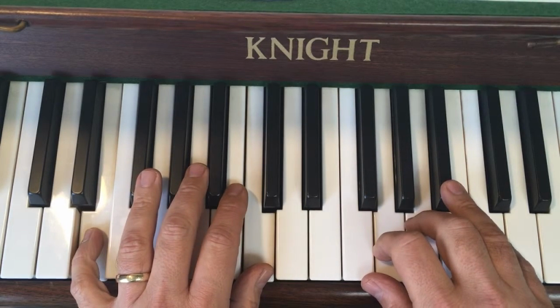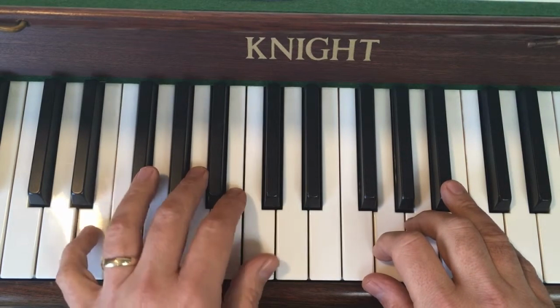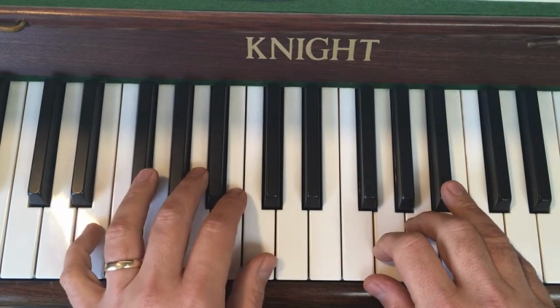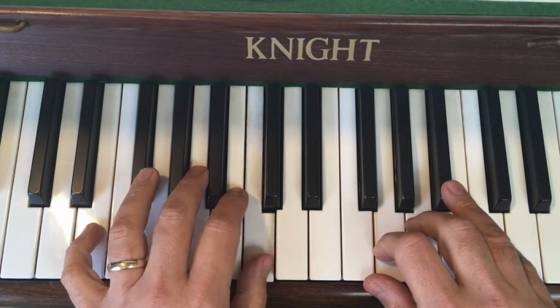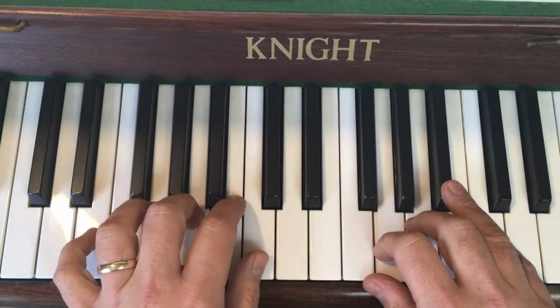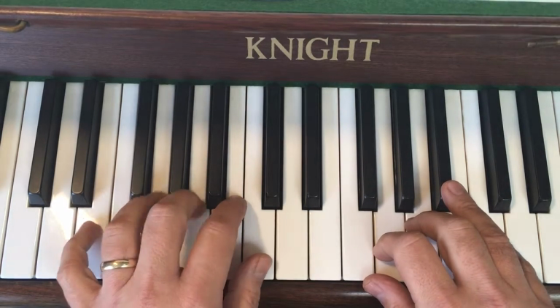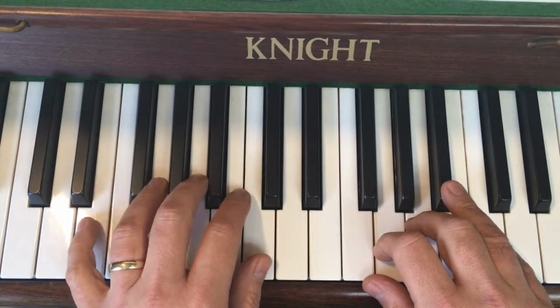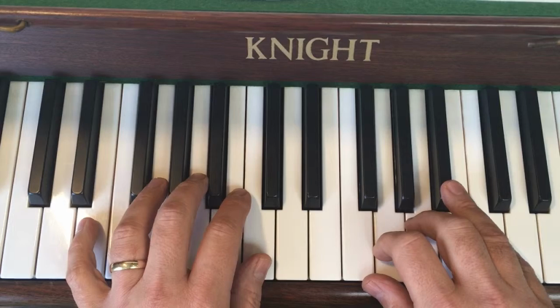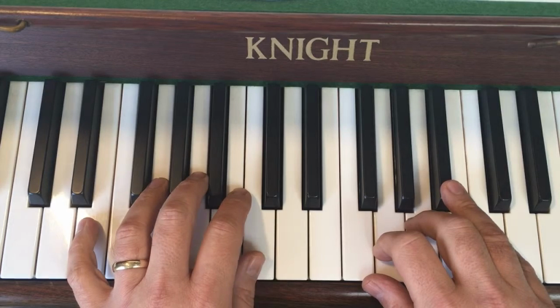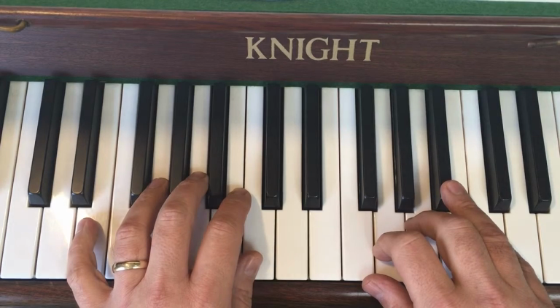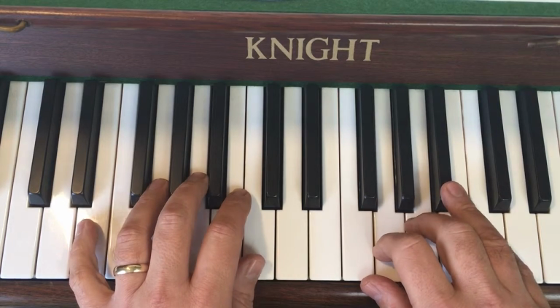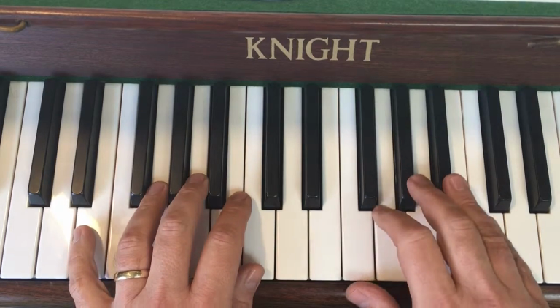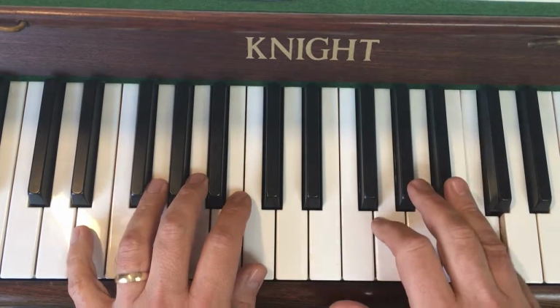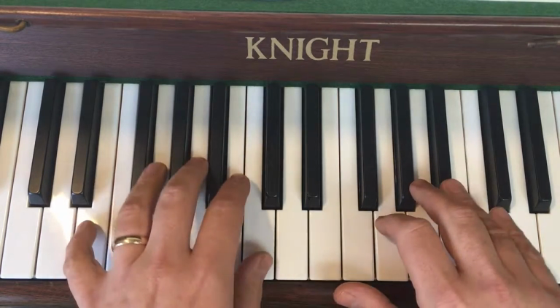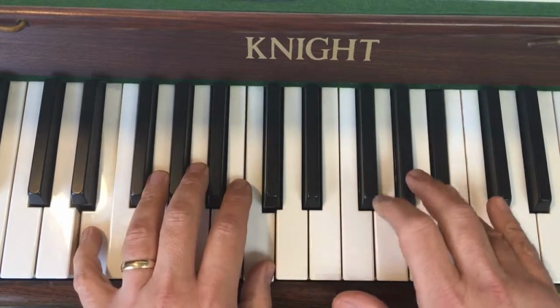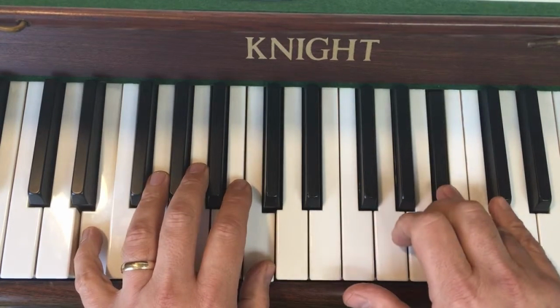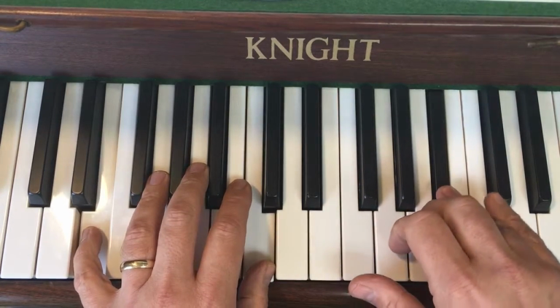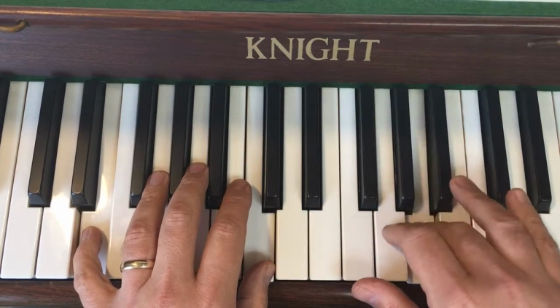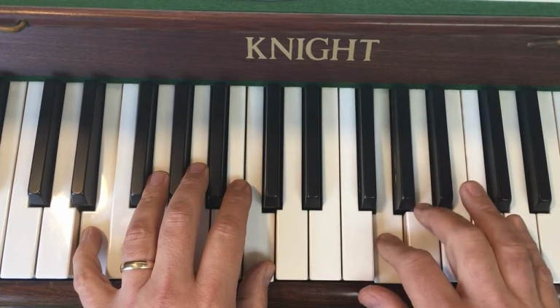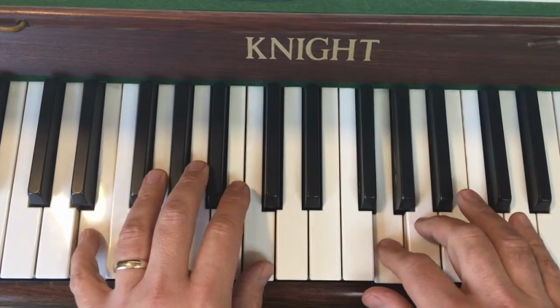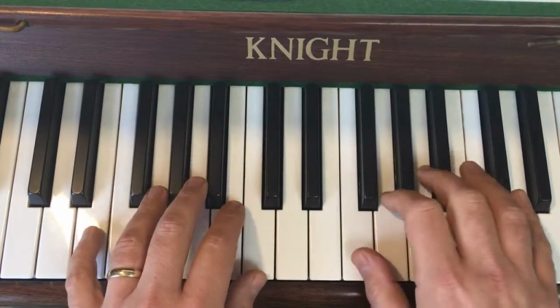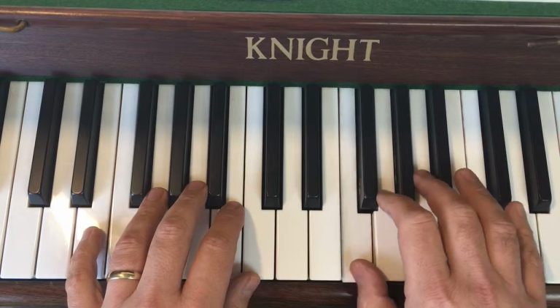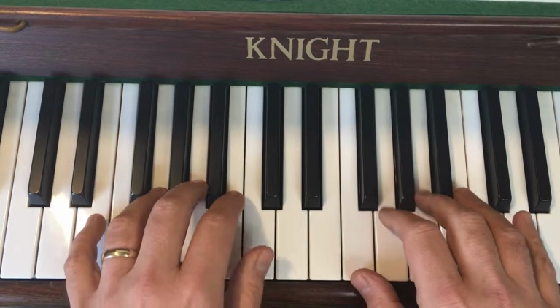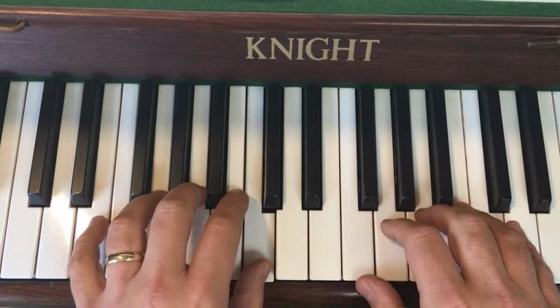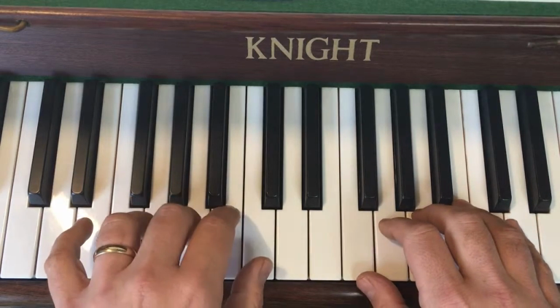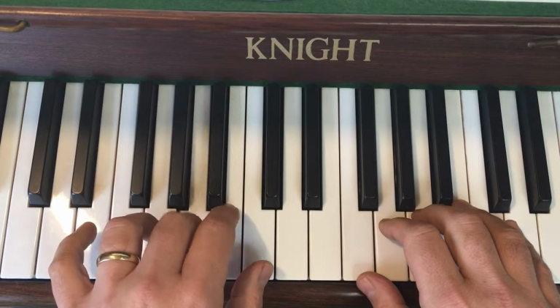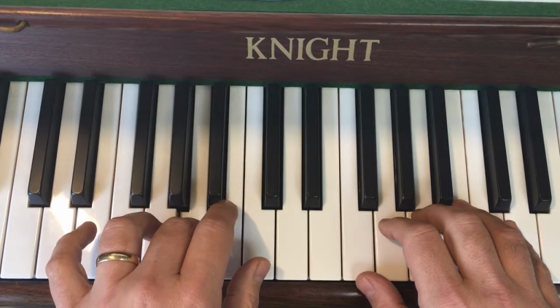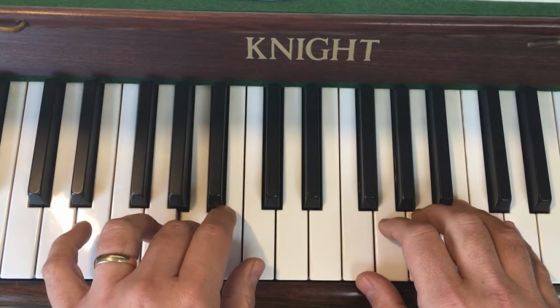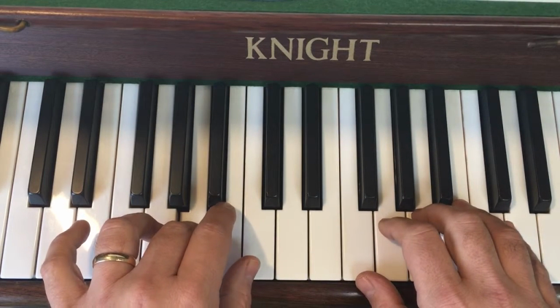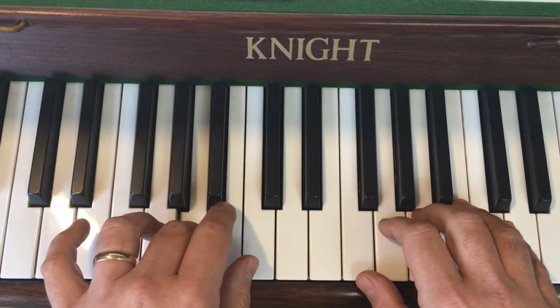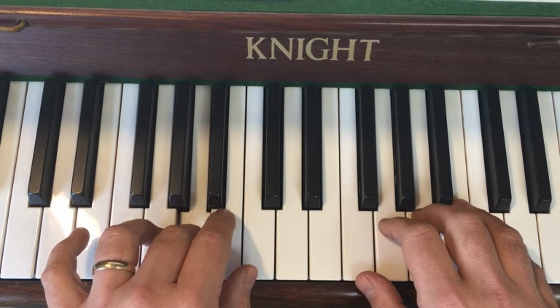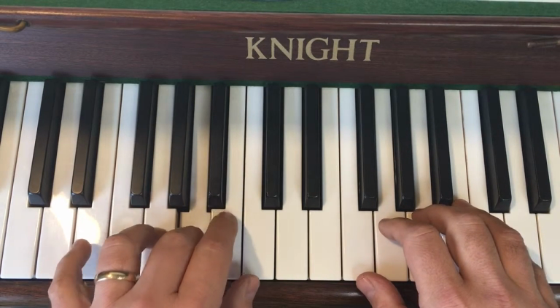And then at the very end — C, A — and if you put those together, there. And you hold the very last note.